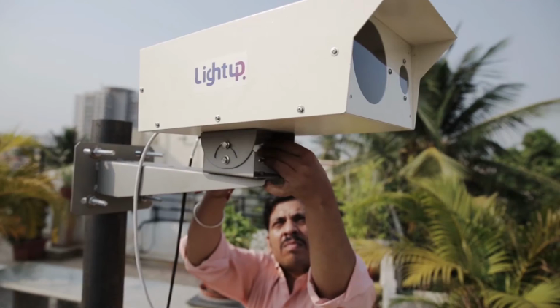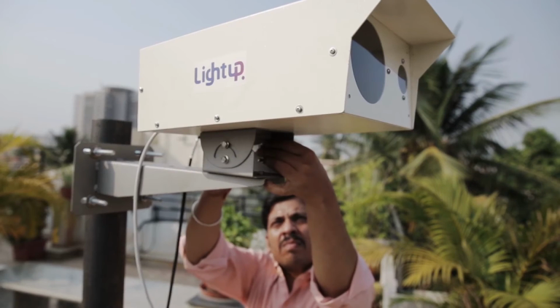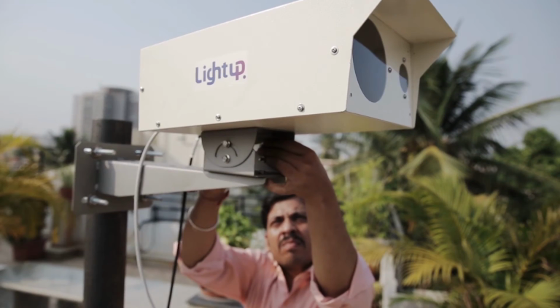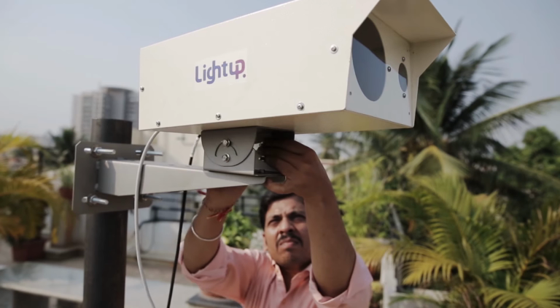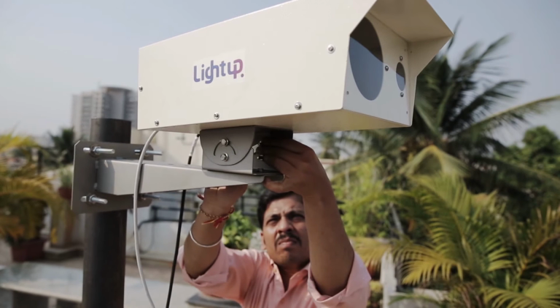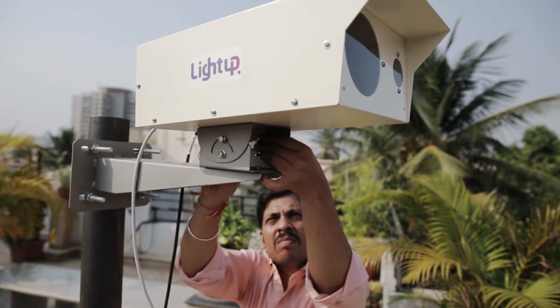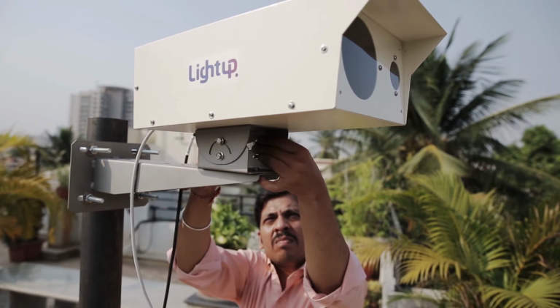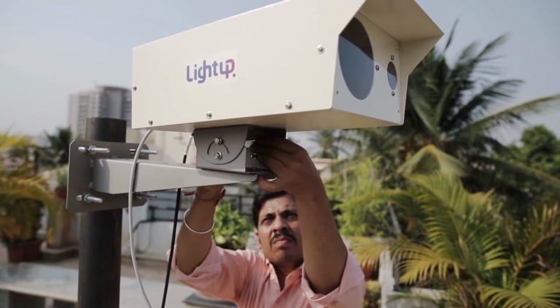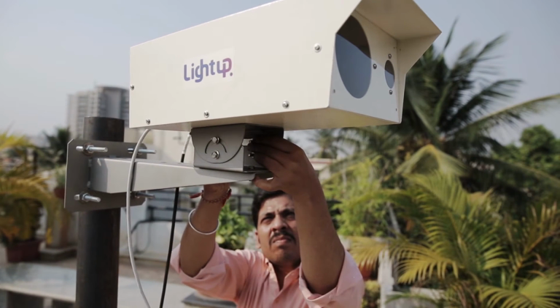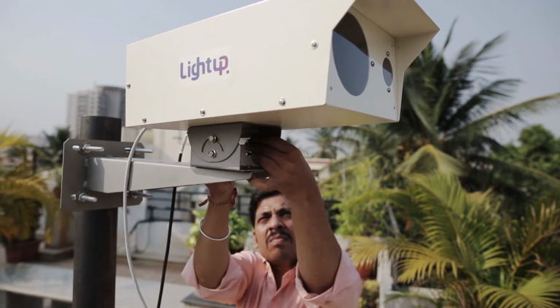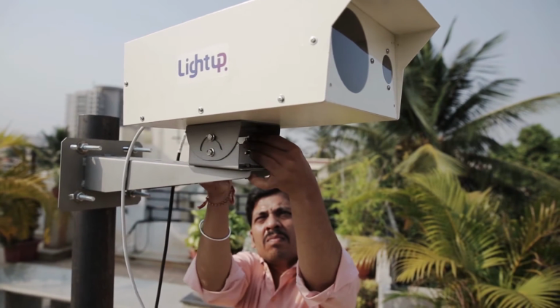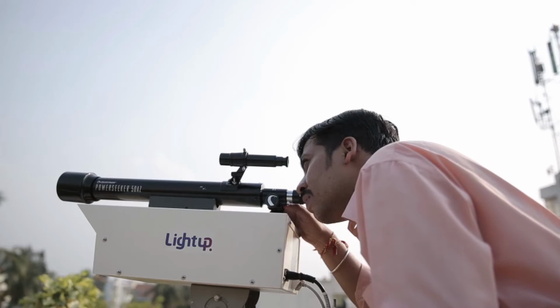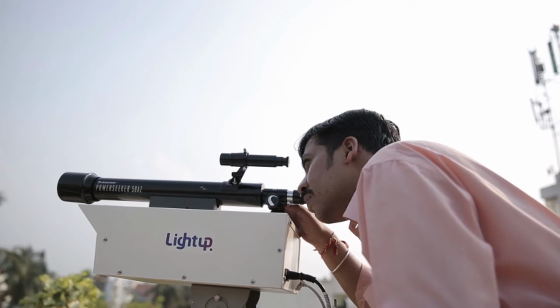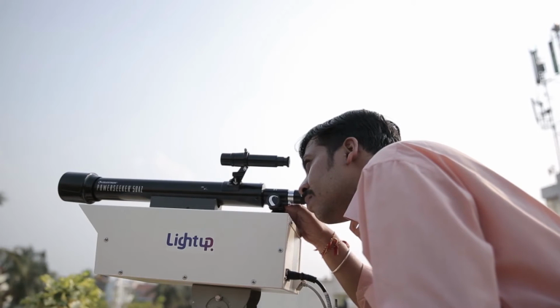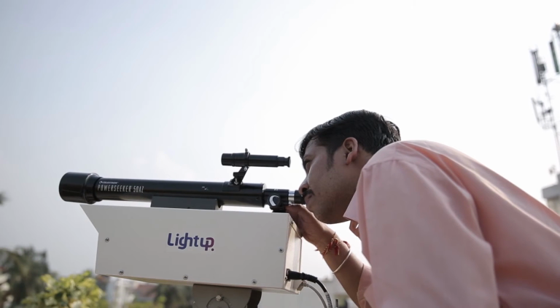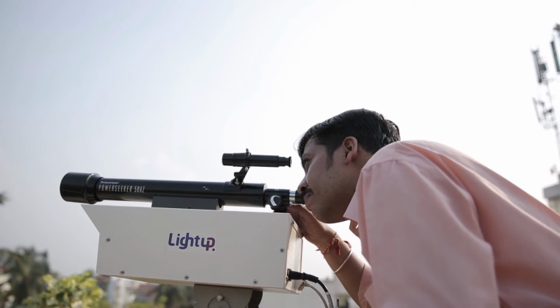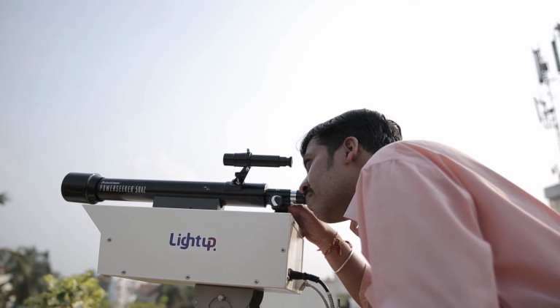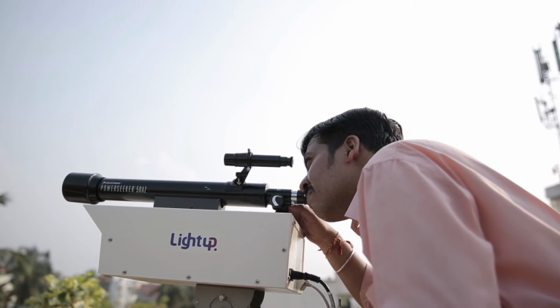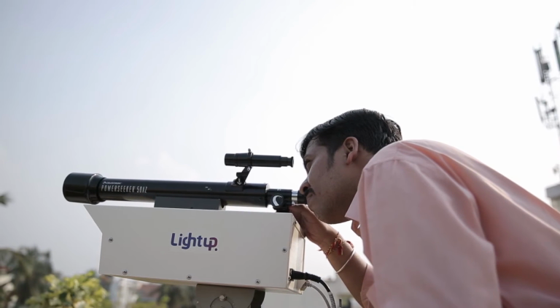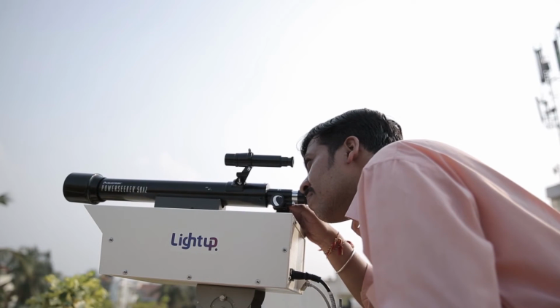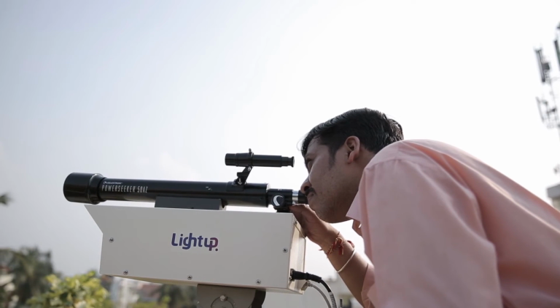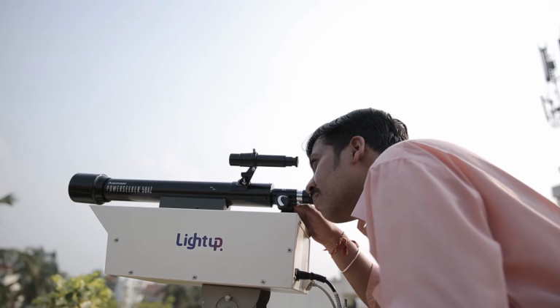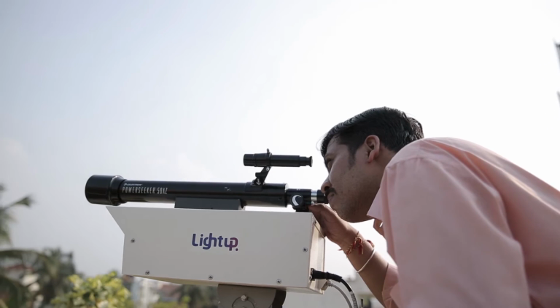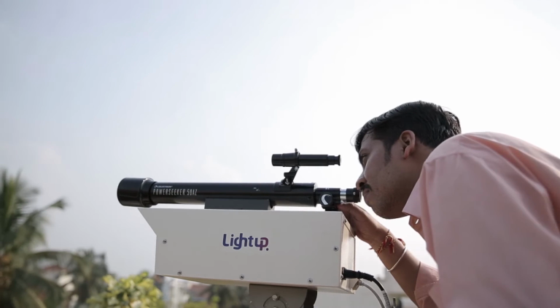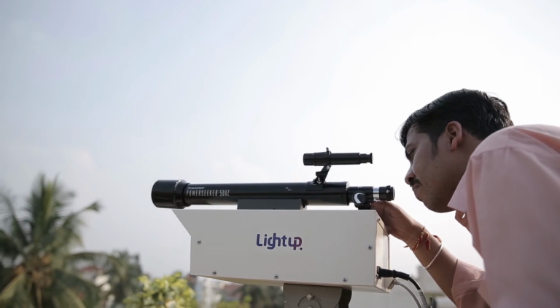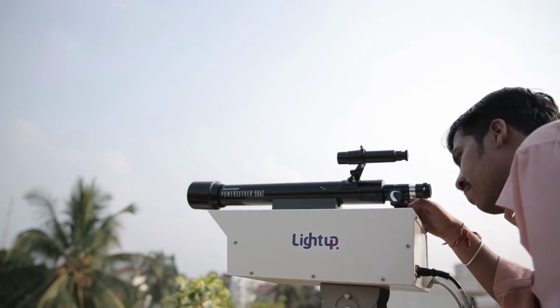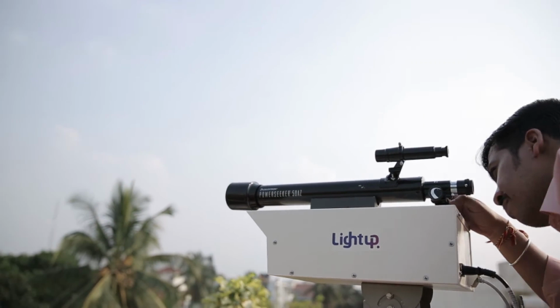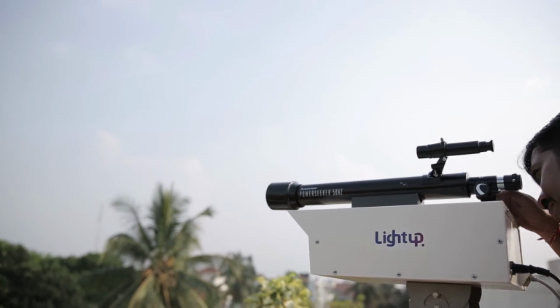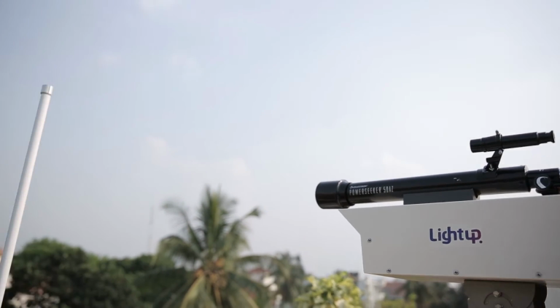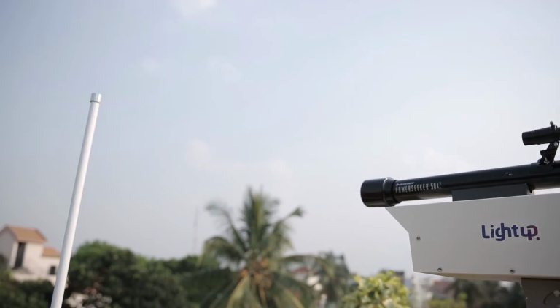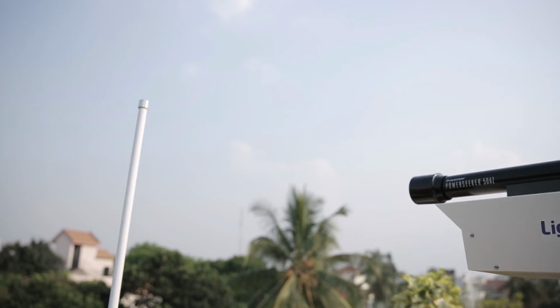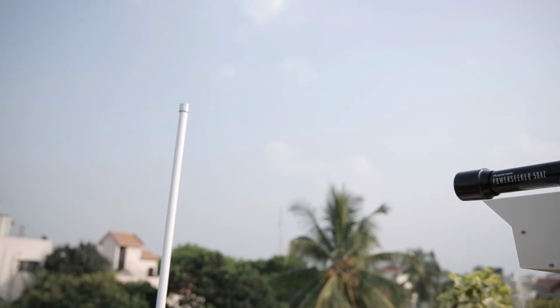As LightUp uses invisible spectrum, the units work during the night as well as the day, with no external light source required for it to work.